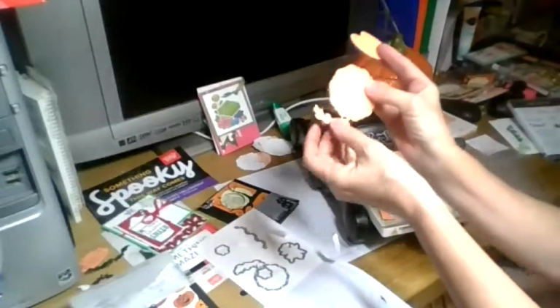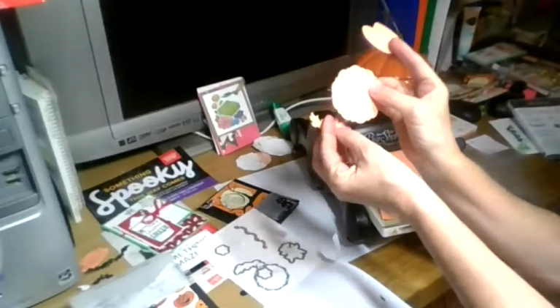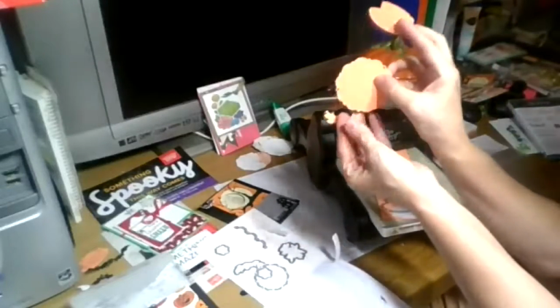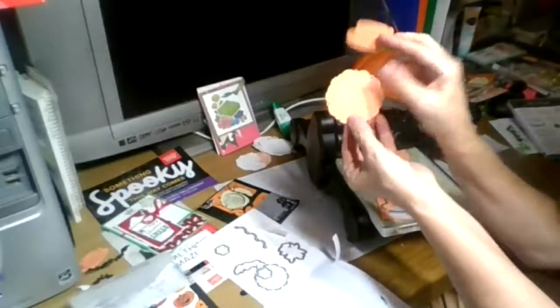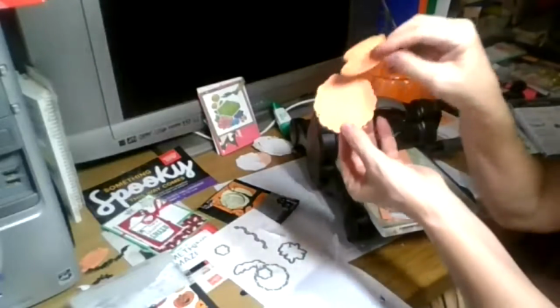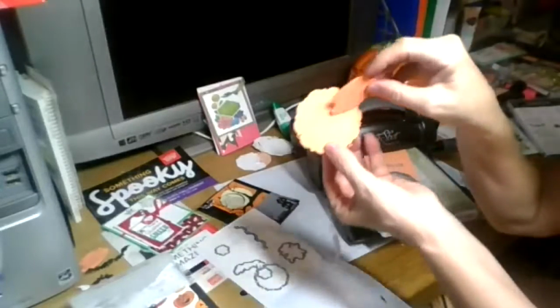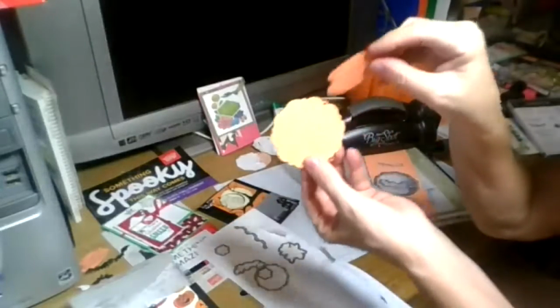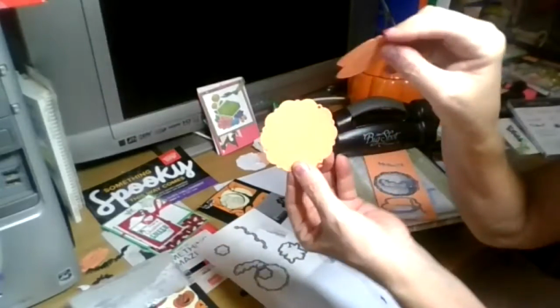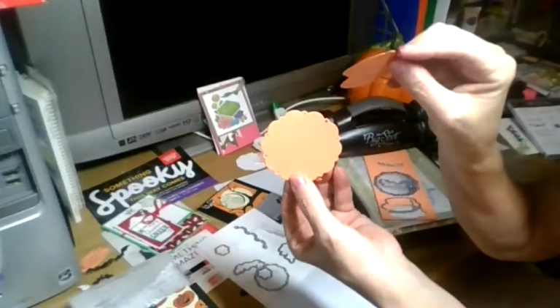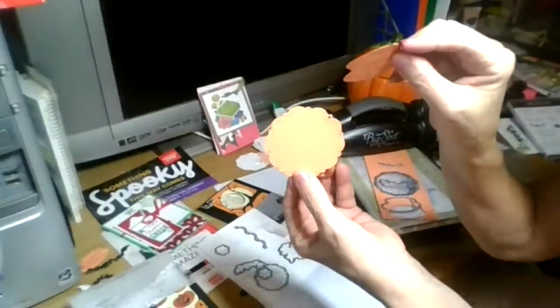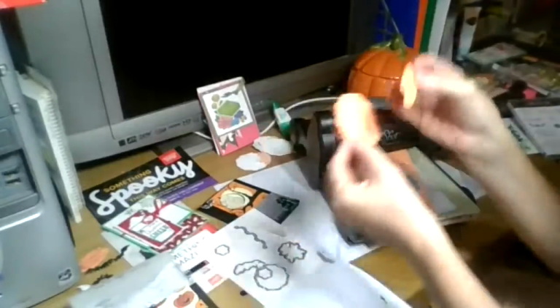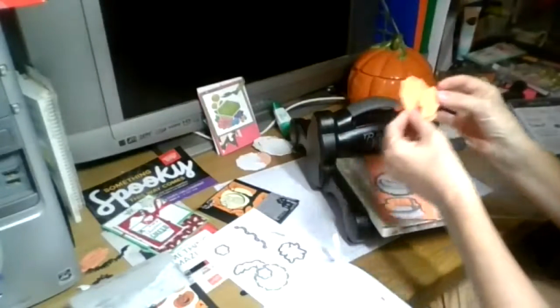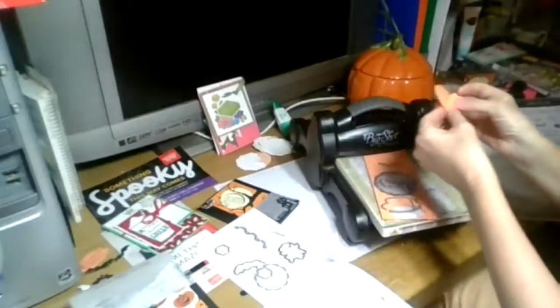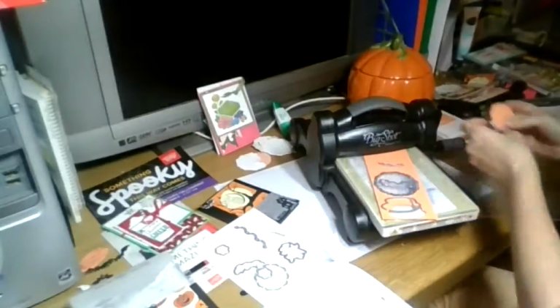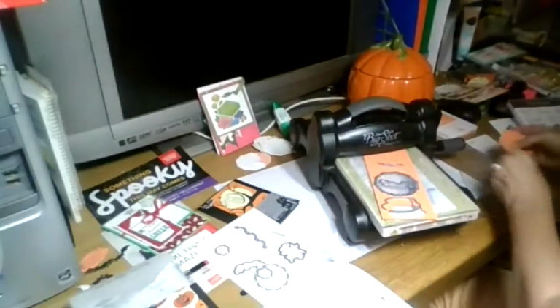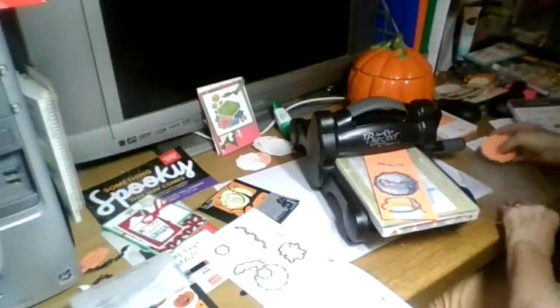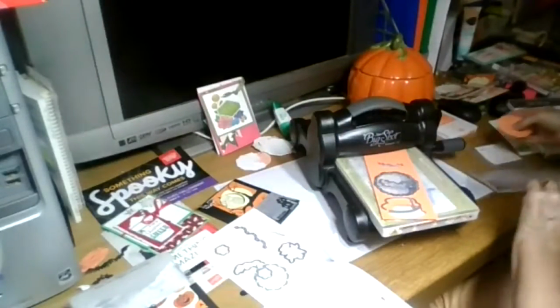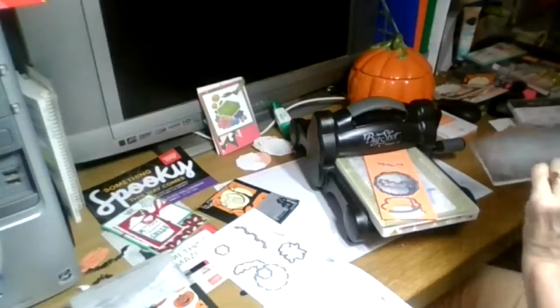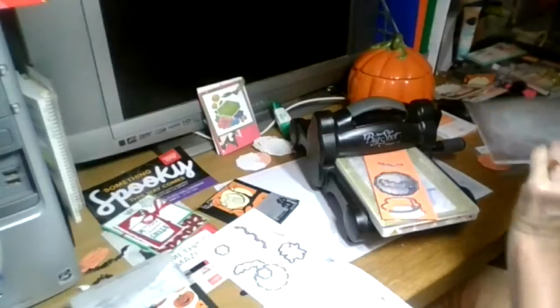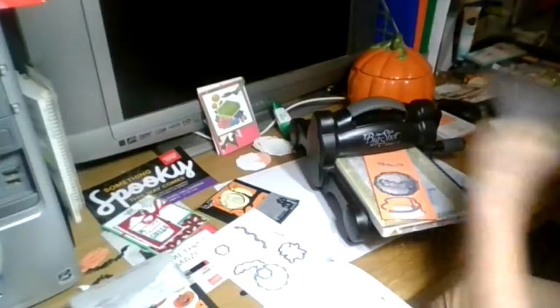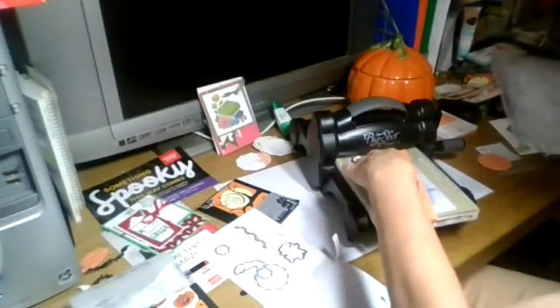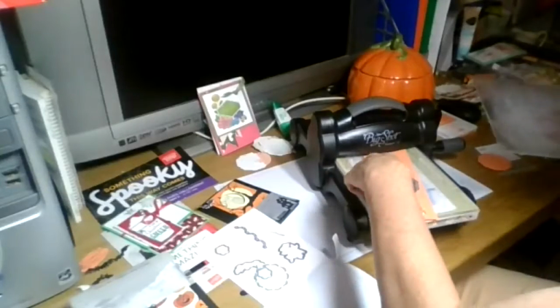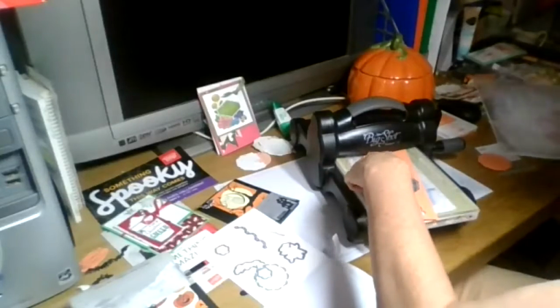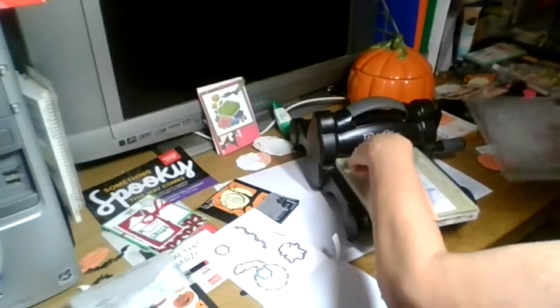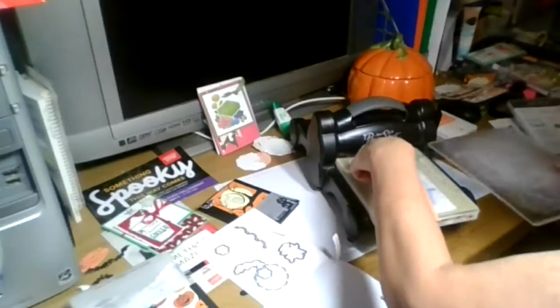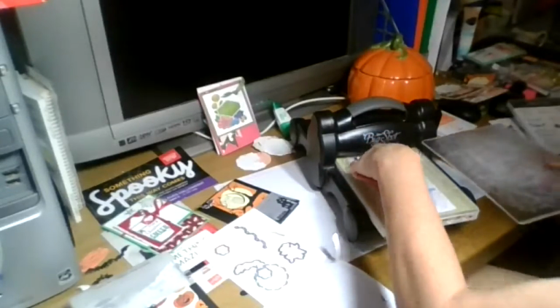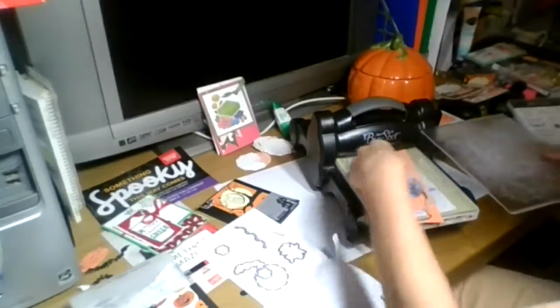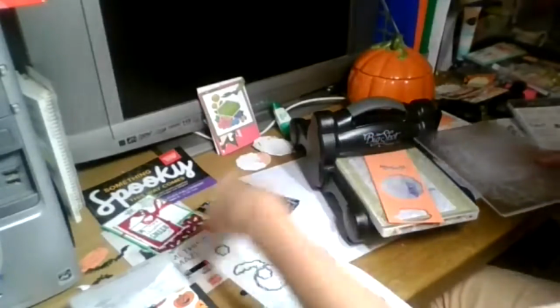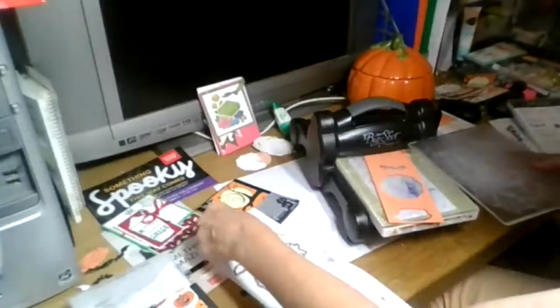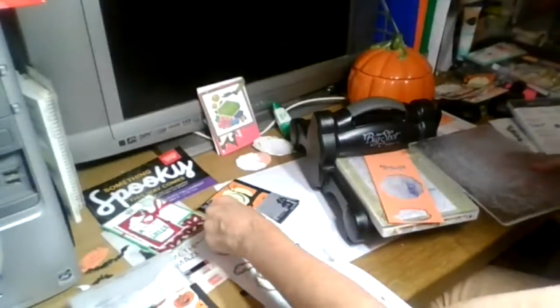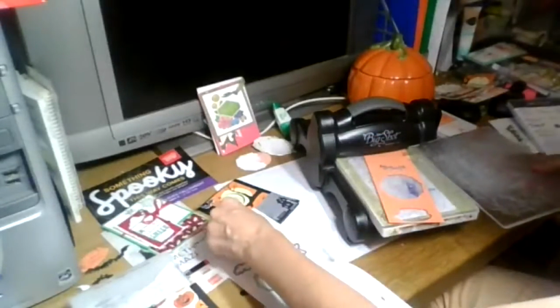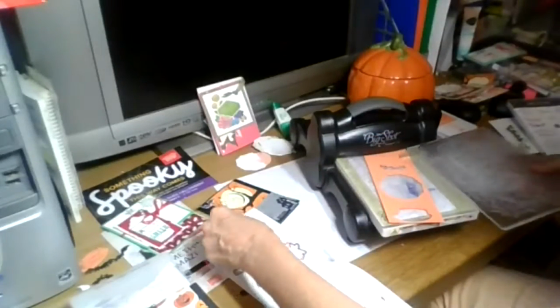That is how I make the front of that card. I take this off - I always like to keep the pieces together.